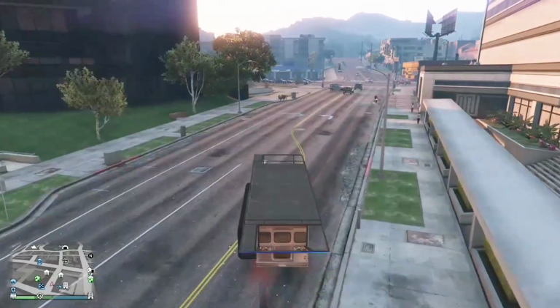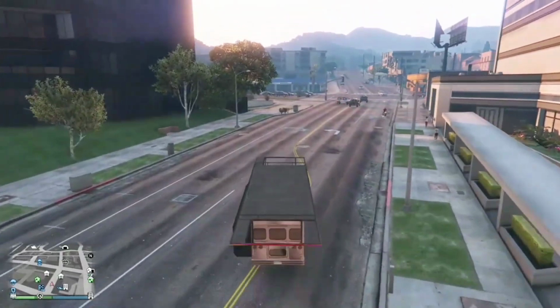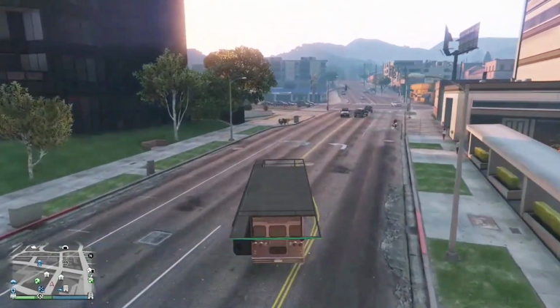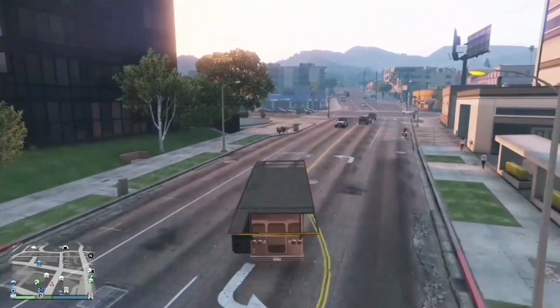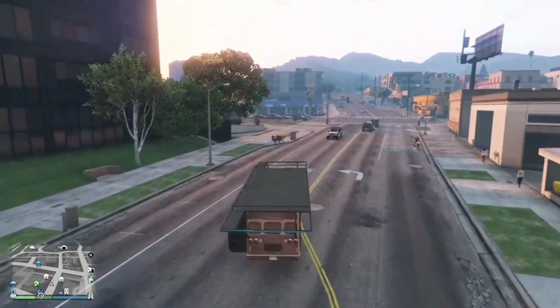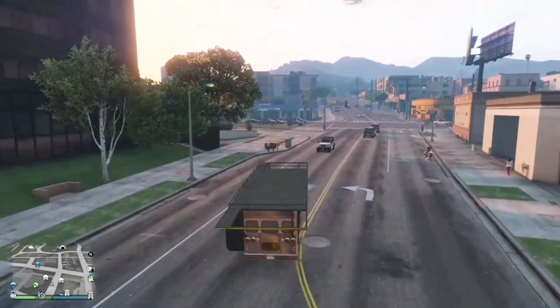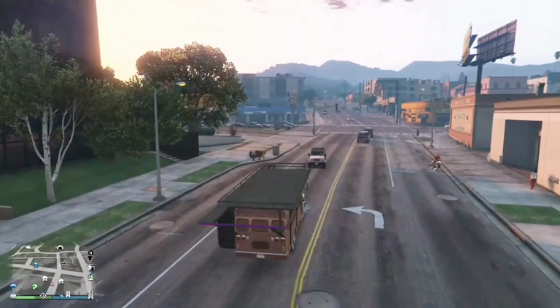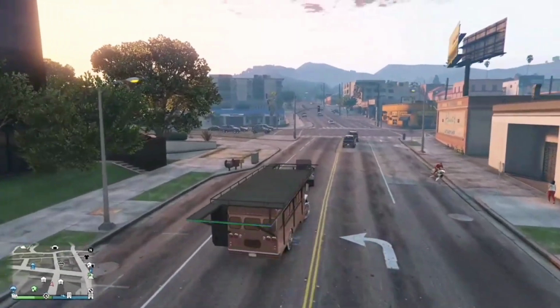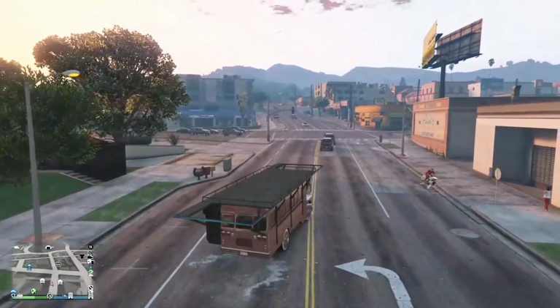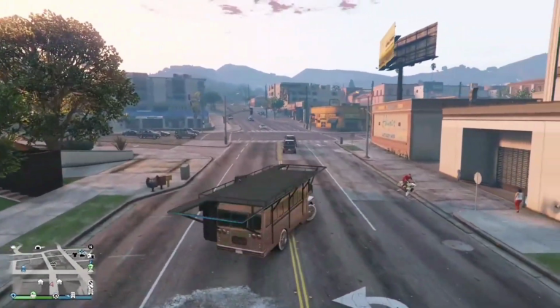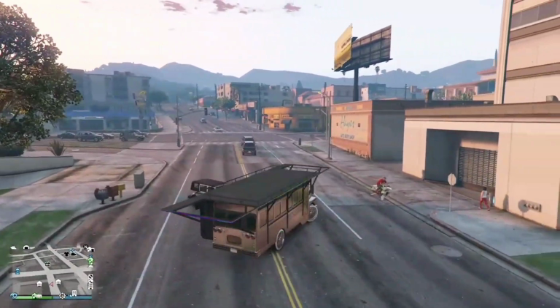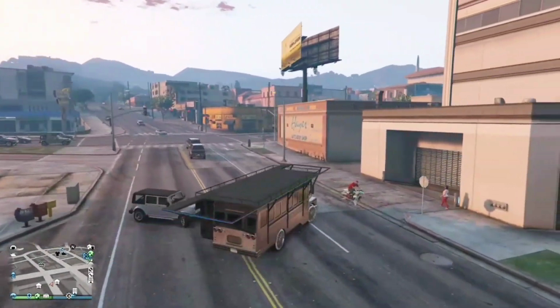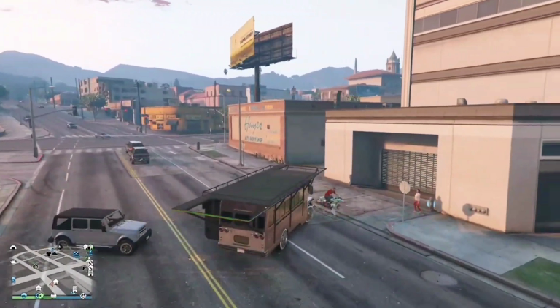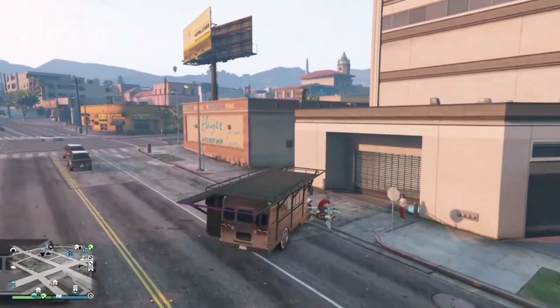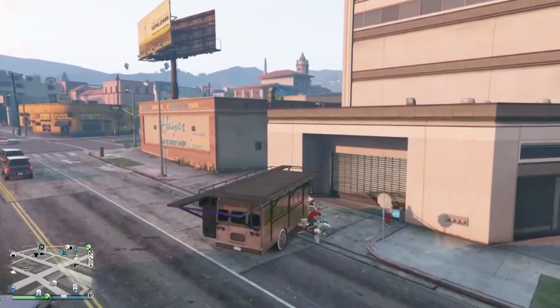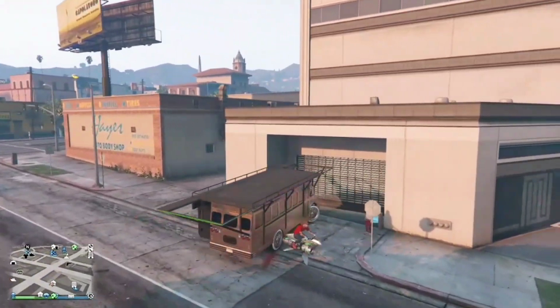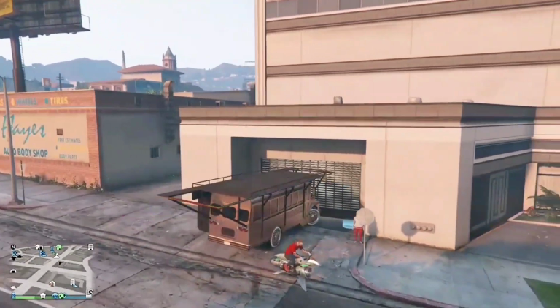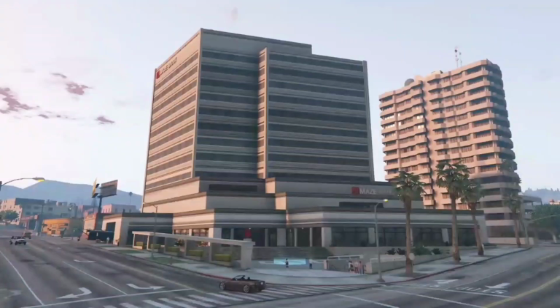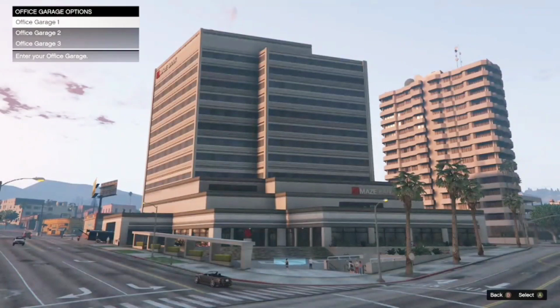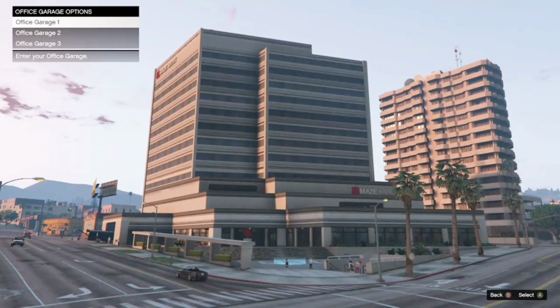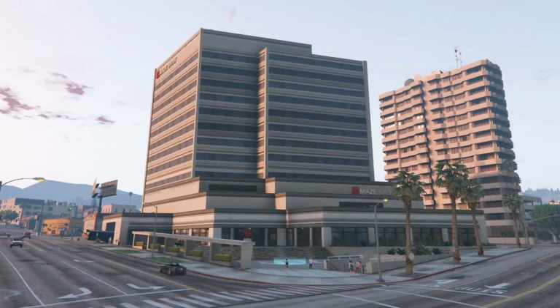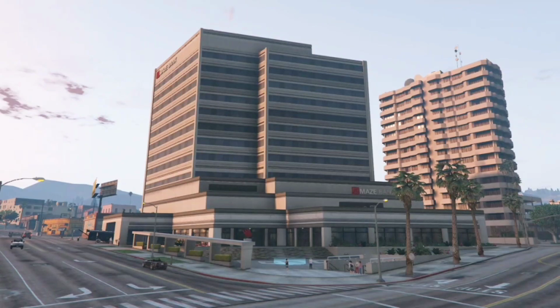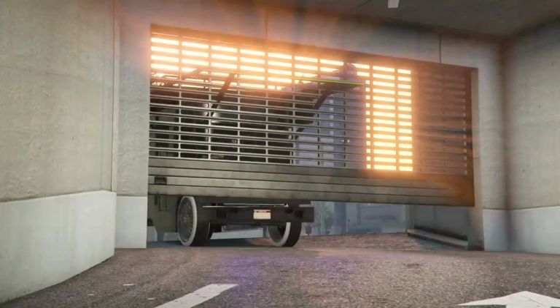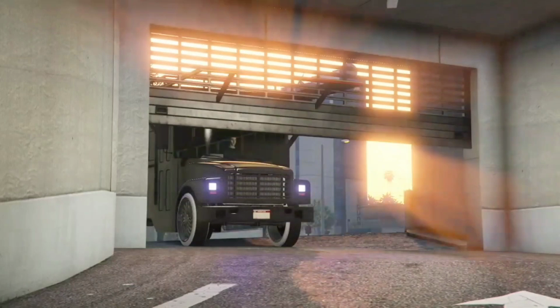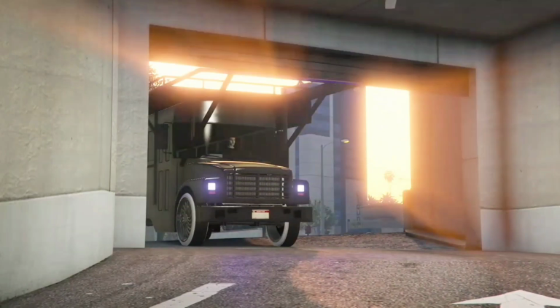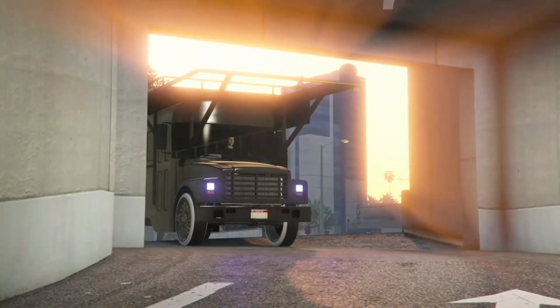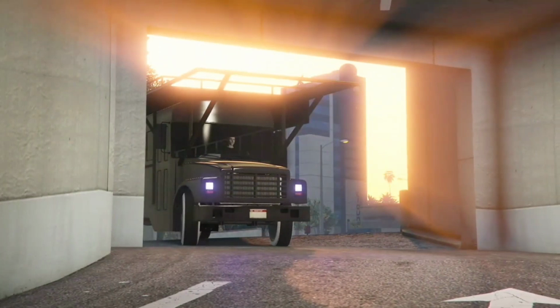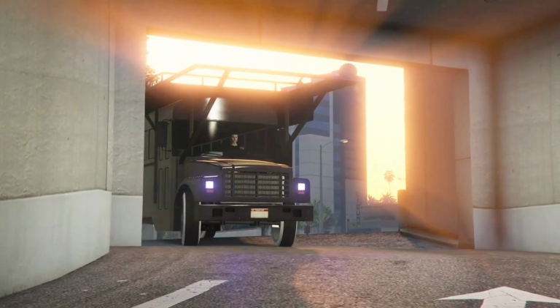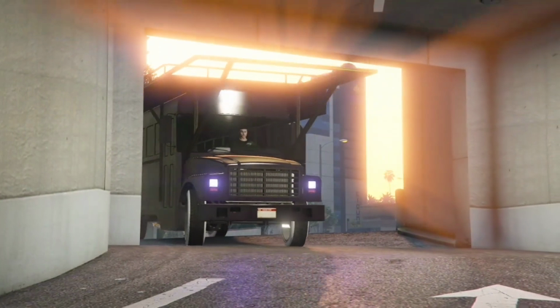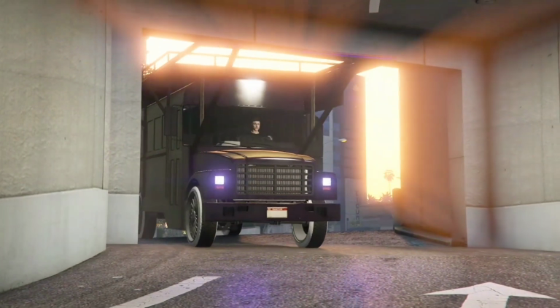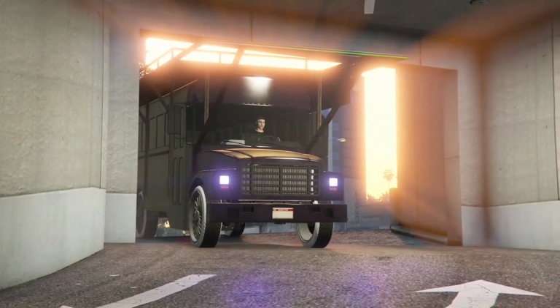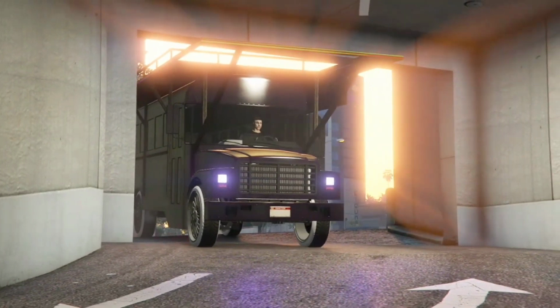Alright, let's get straight into it guys. First off, you need a party bus in your CEO office — just take it straight into the CEO office guys. Put it back in the same garage that it is located and you should get glitched out with the black screen.